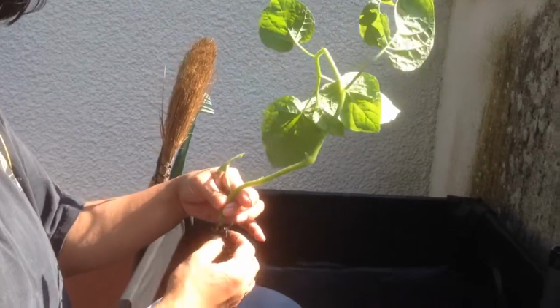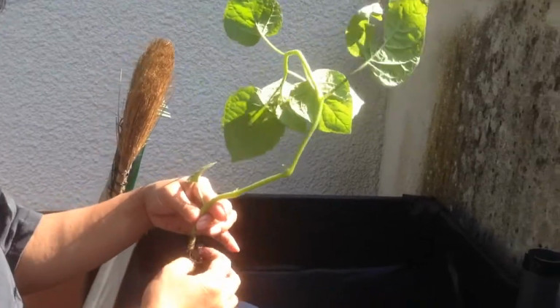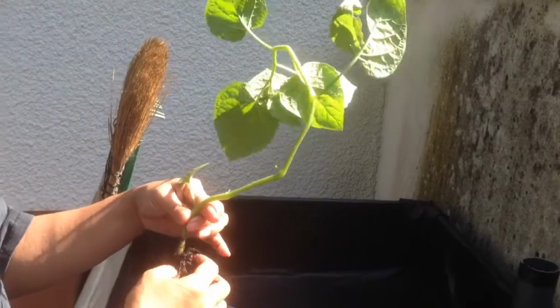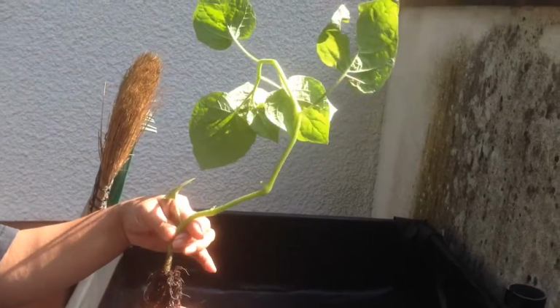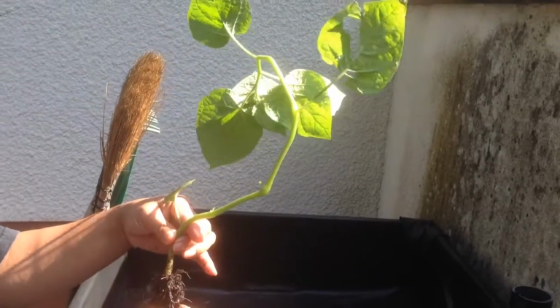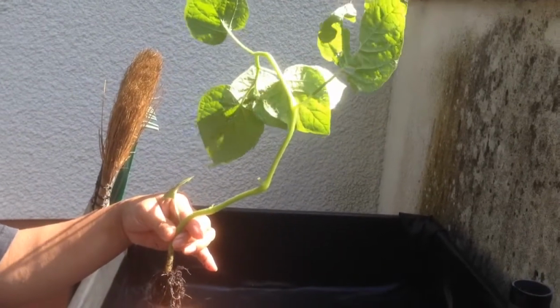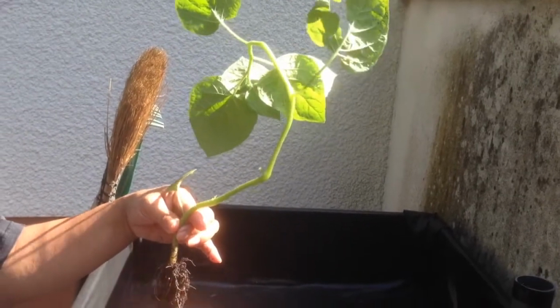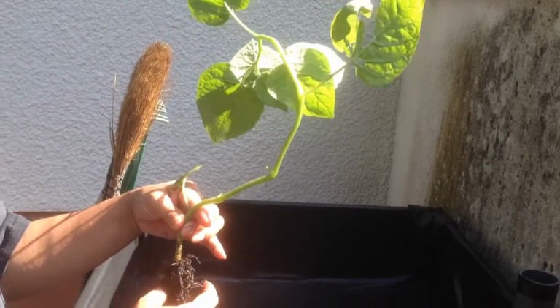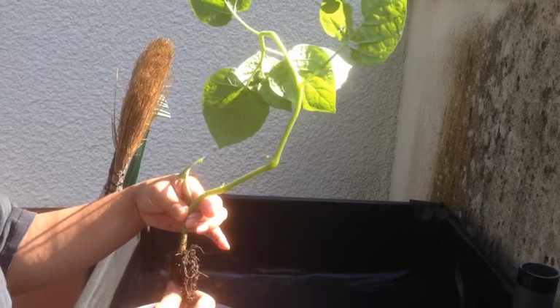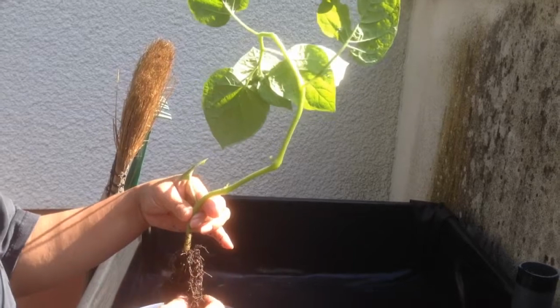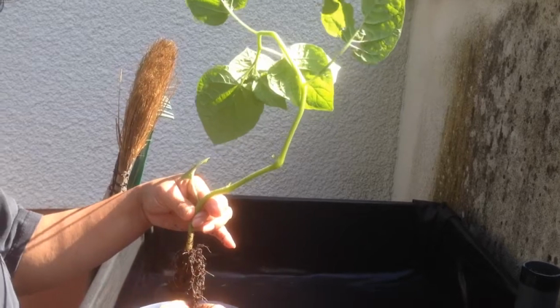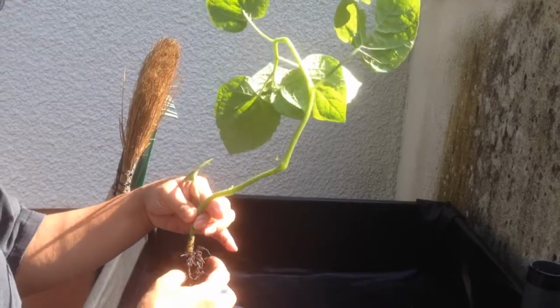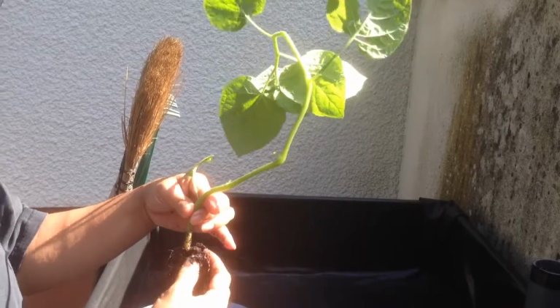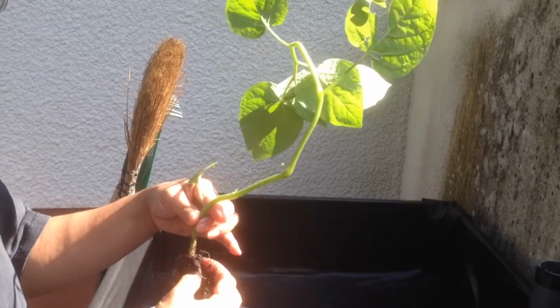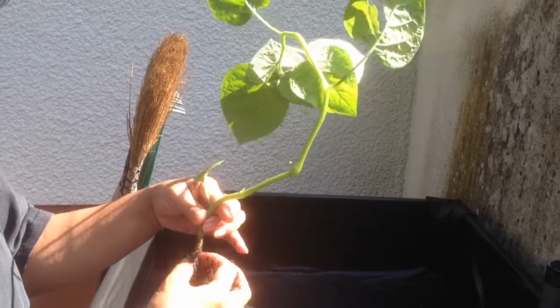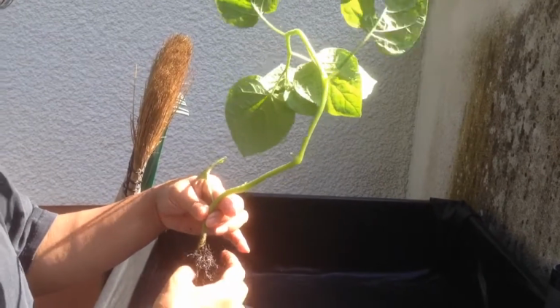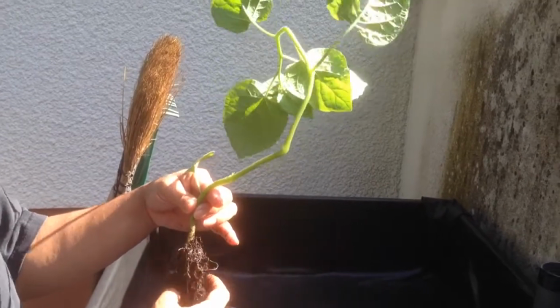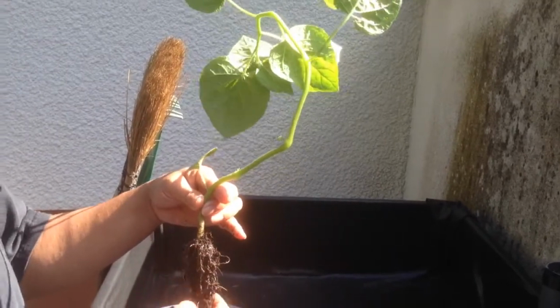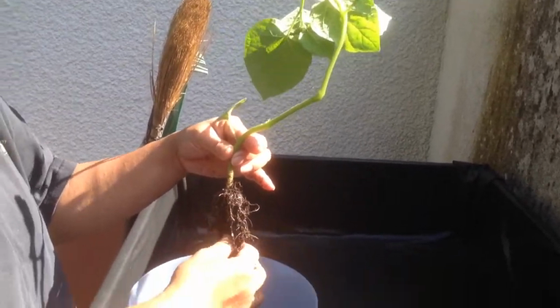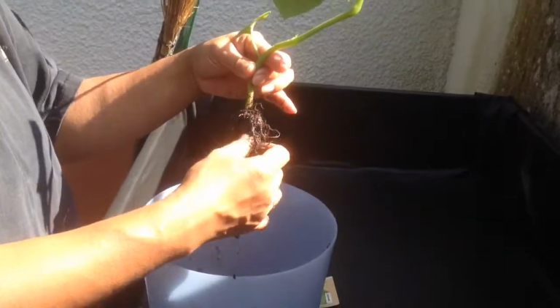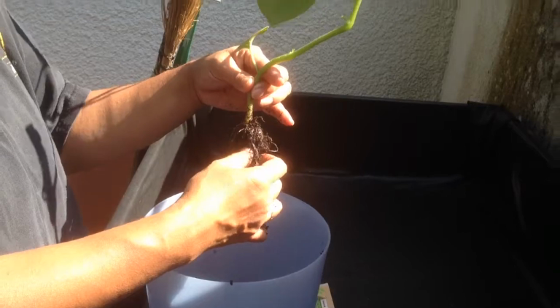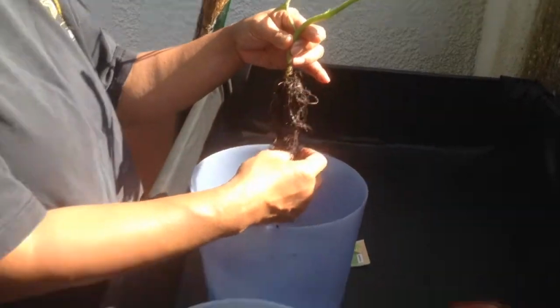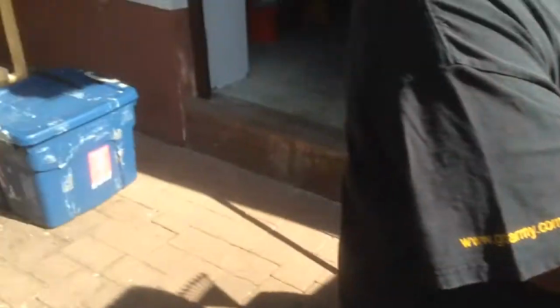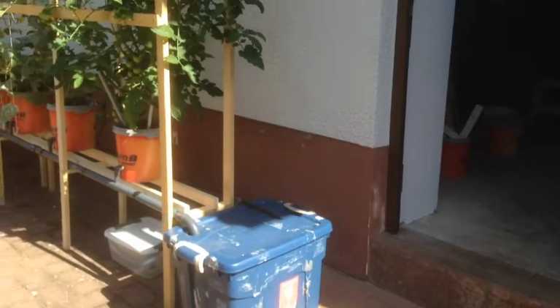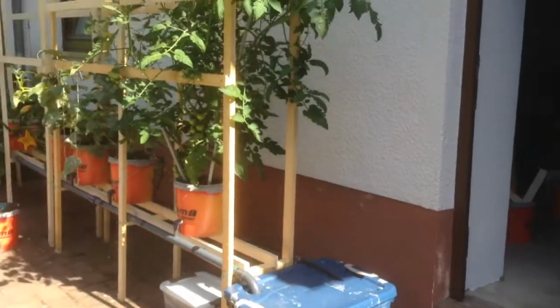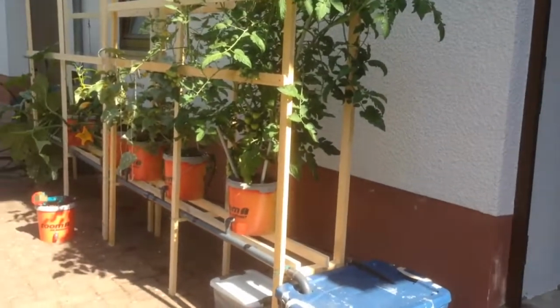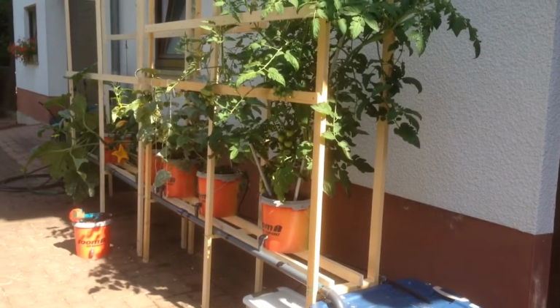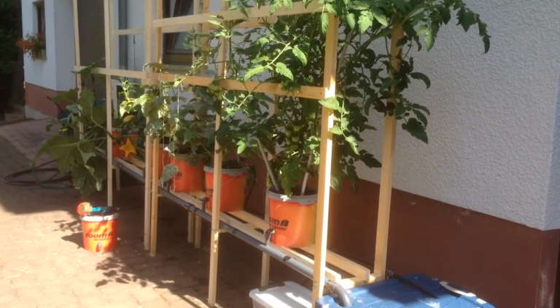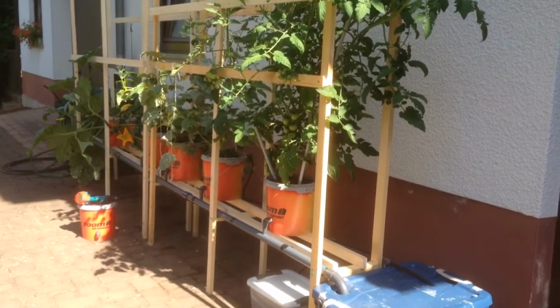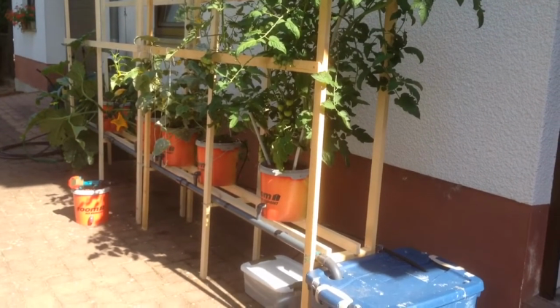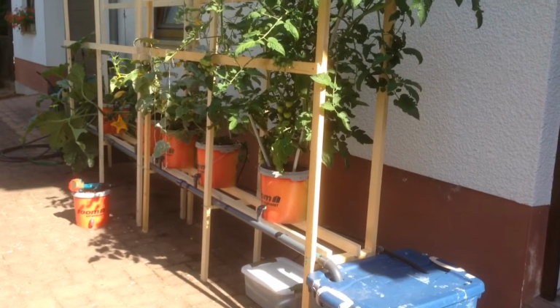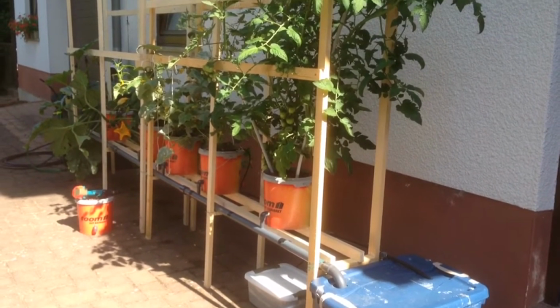So we found this one plant that looked fairly healthy in the store for a dollar or a euro, since we're in Europe. And we're going to actually try to put it inside our hydroponic system over here.